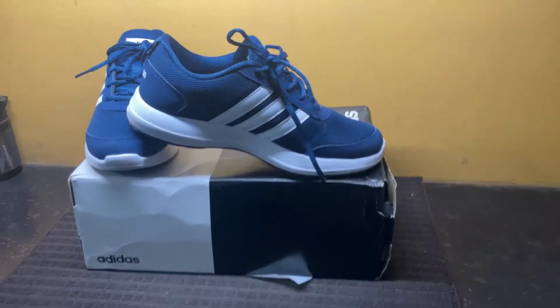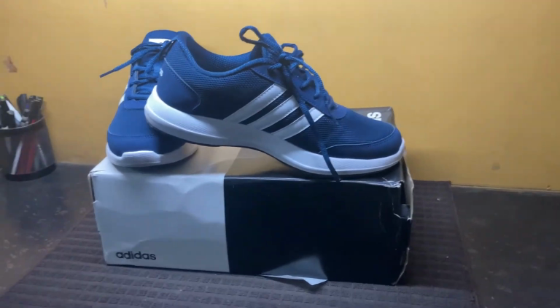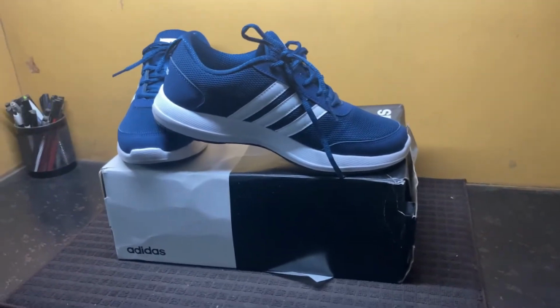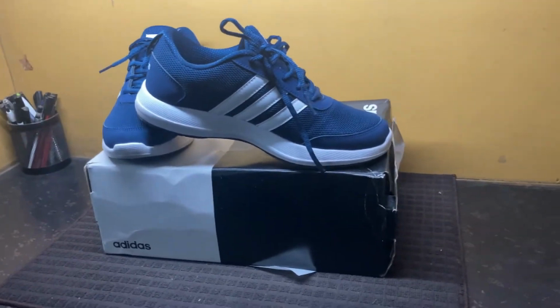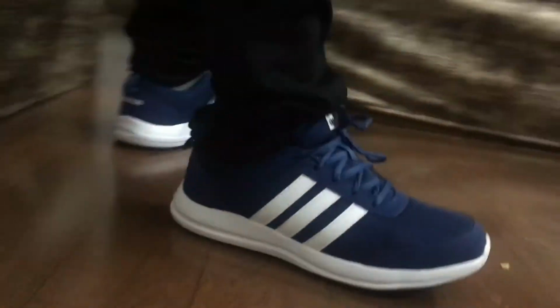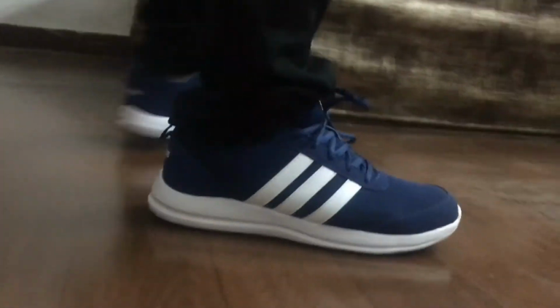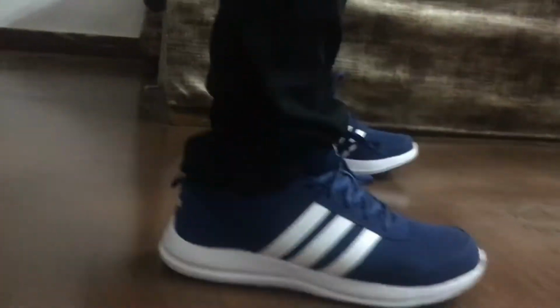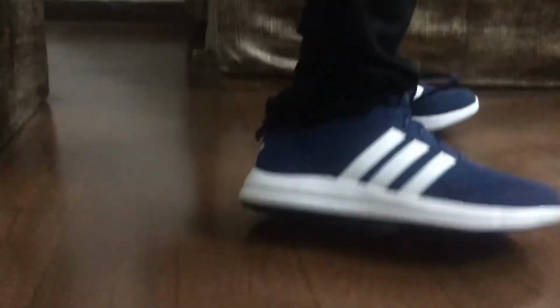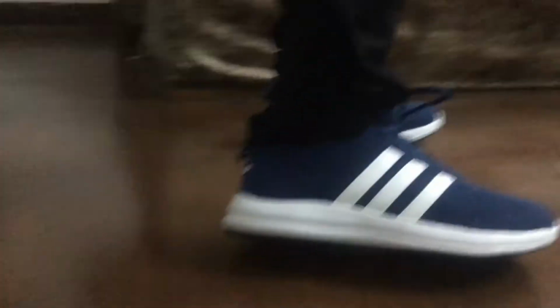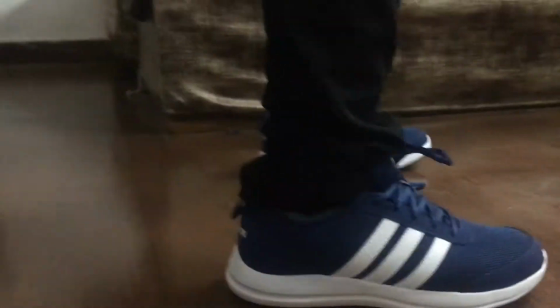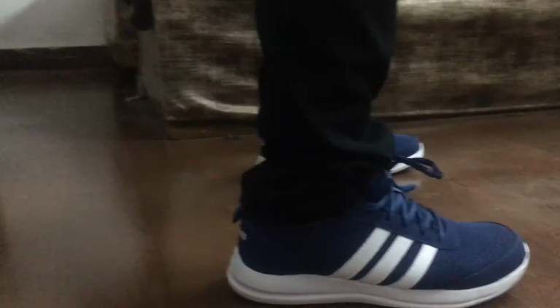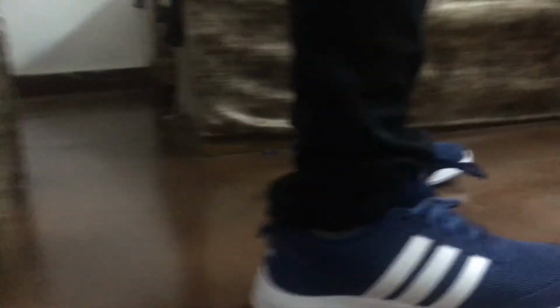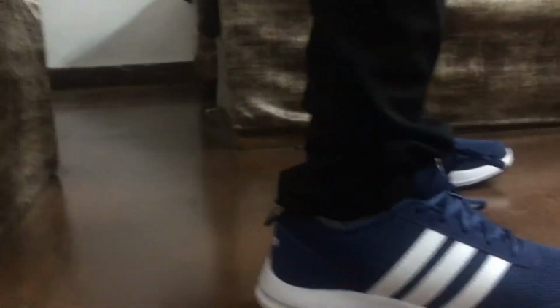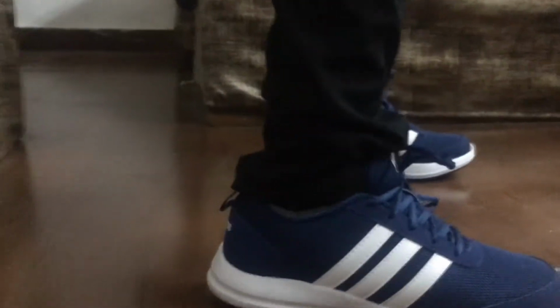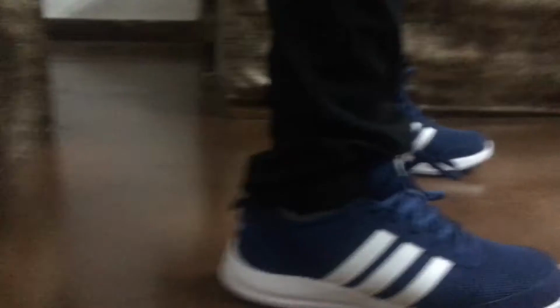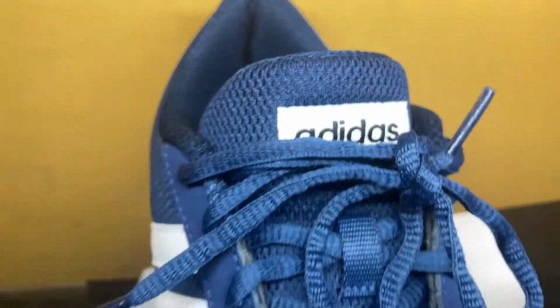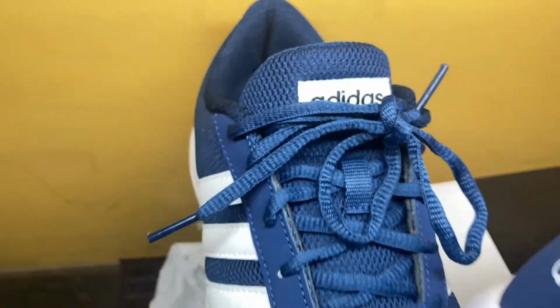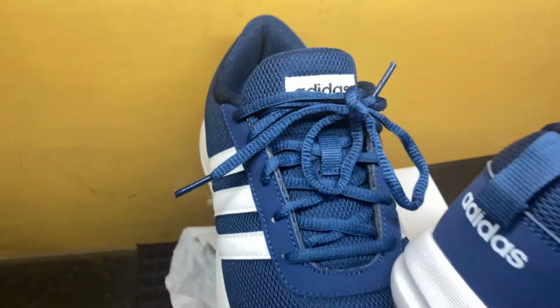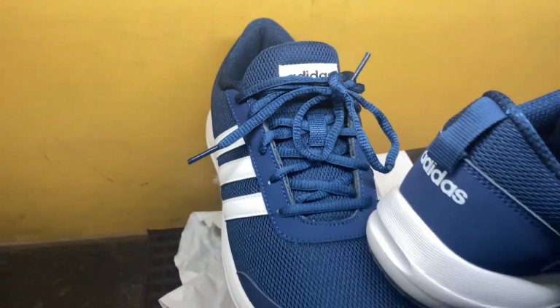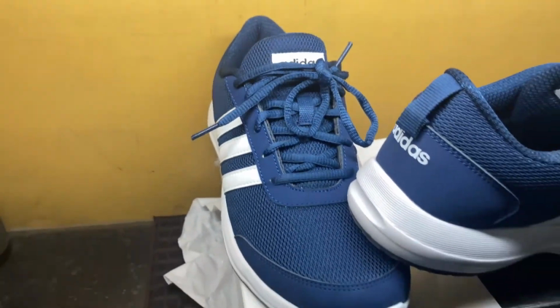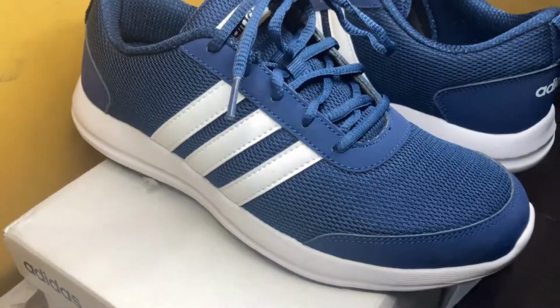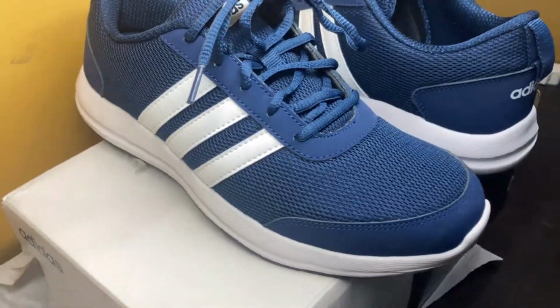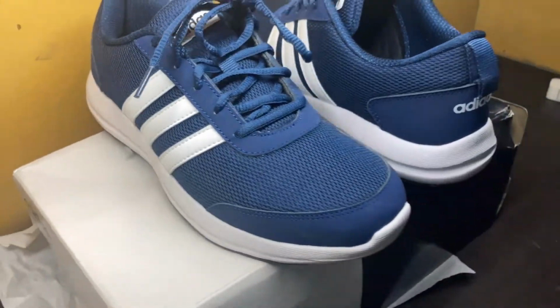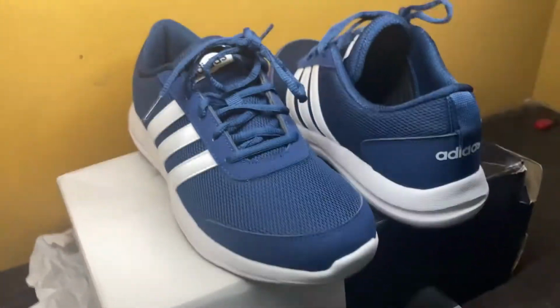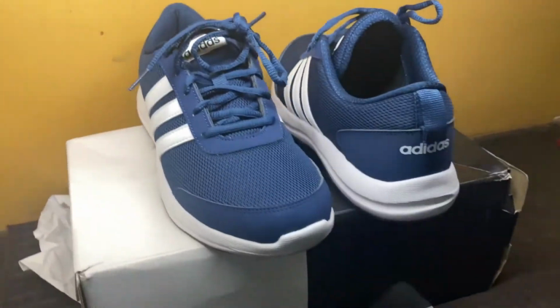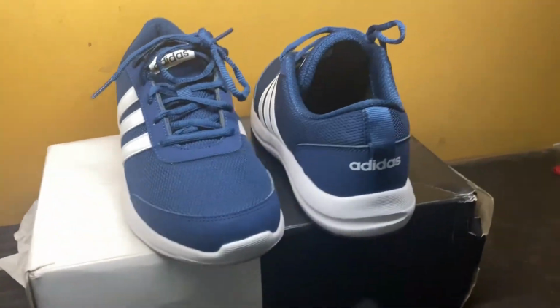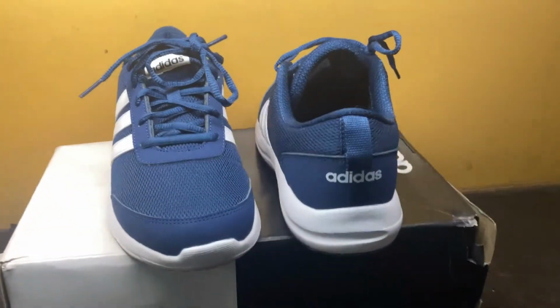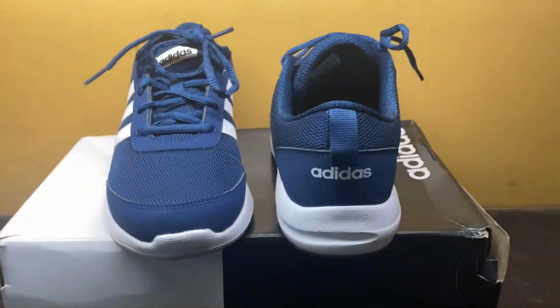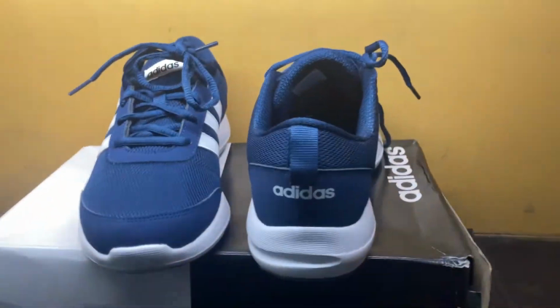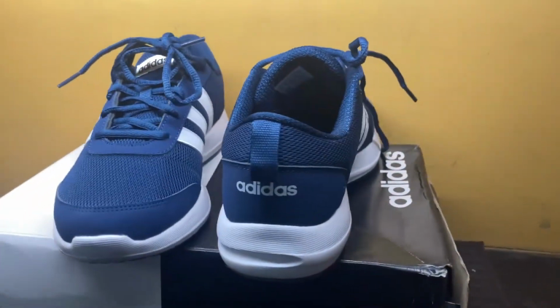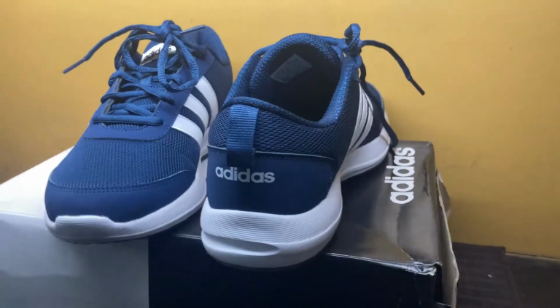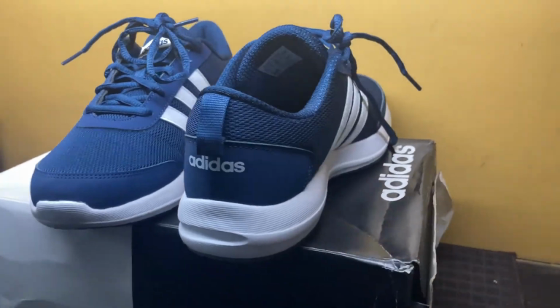I would rate this product above similar offerings at this price point from Decathlon and Puma. So you should go for these shoes rather than going for some other brands.